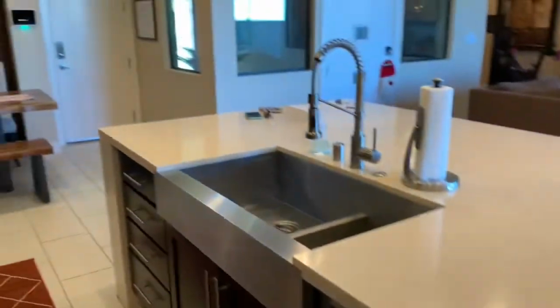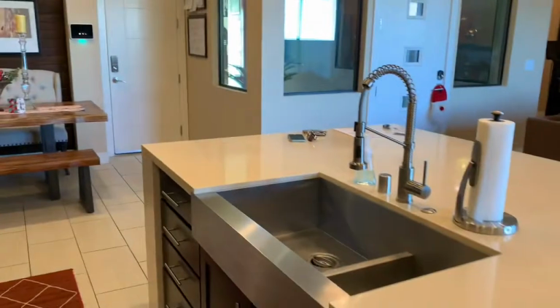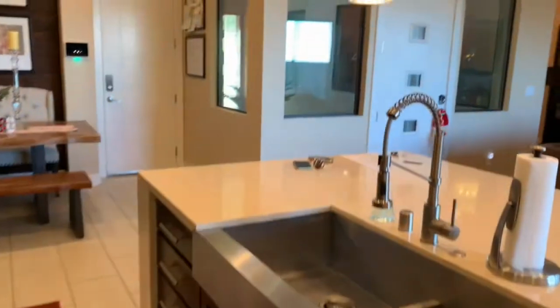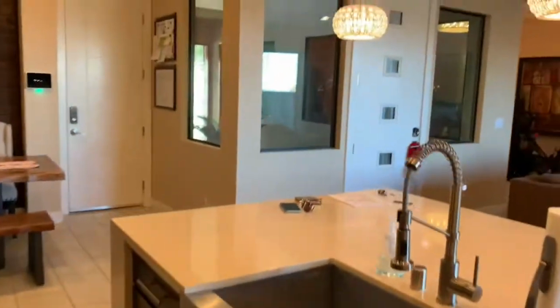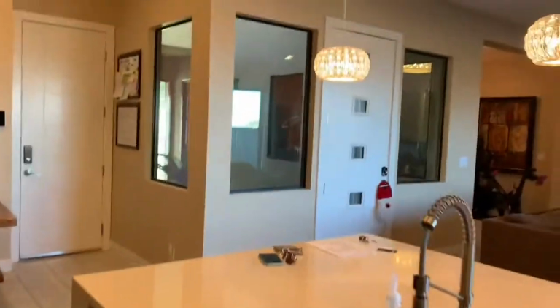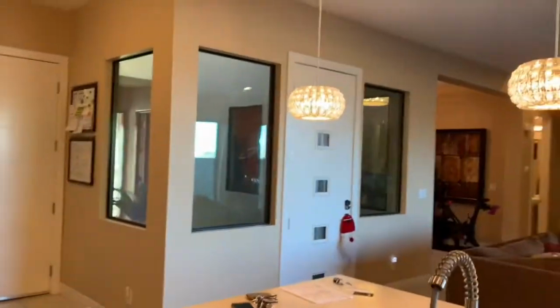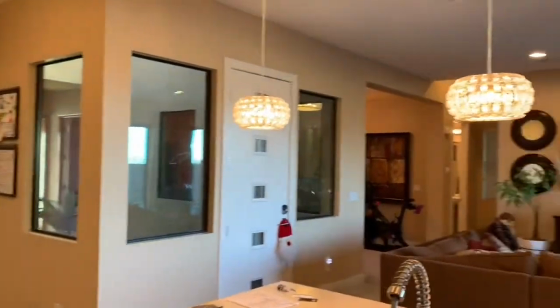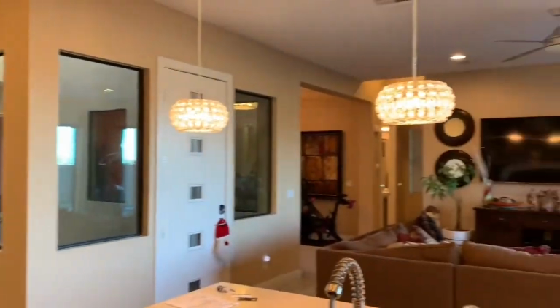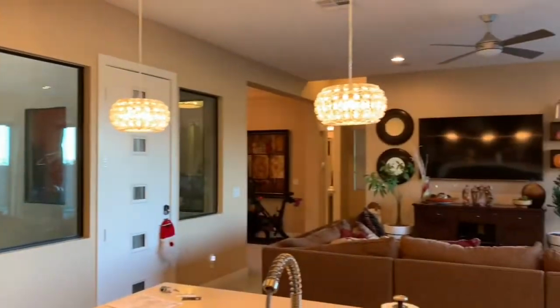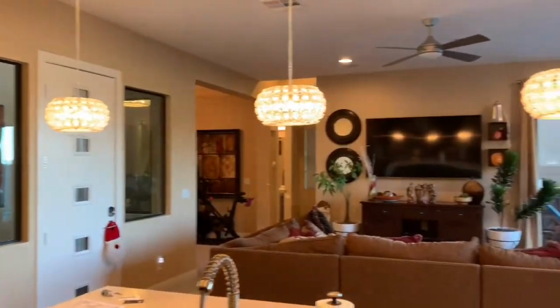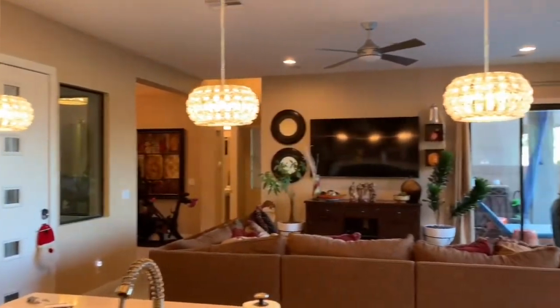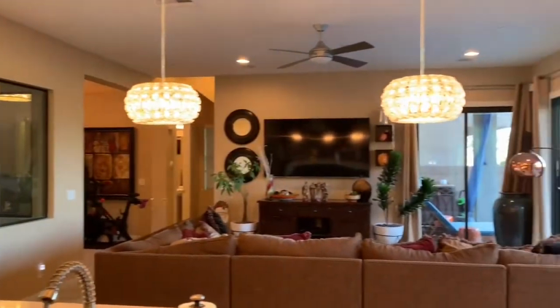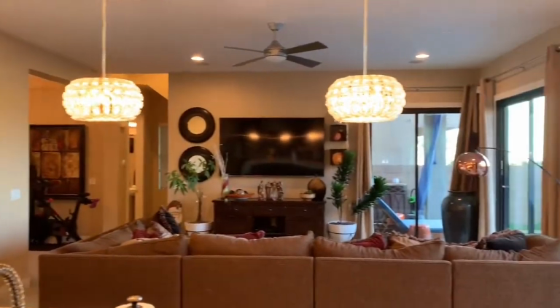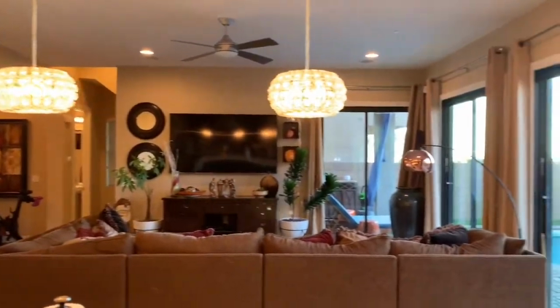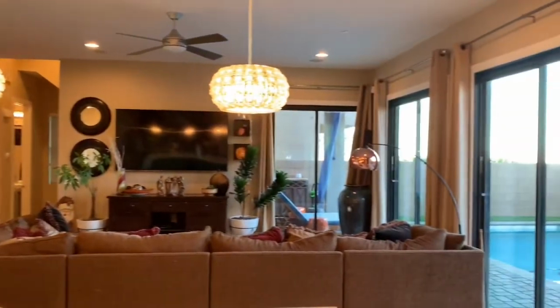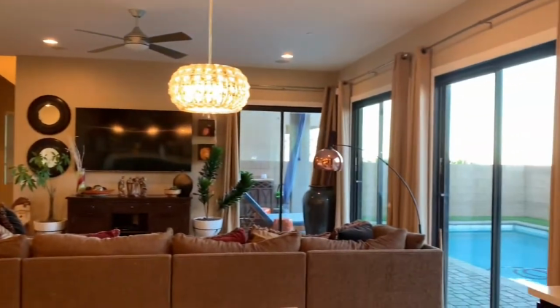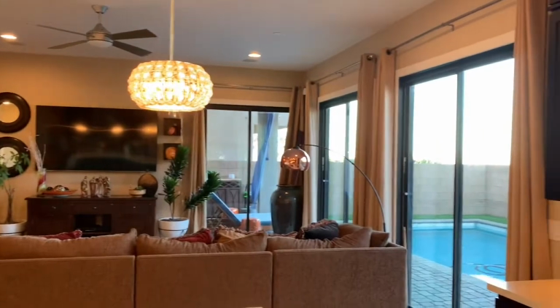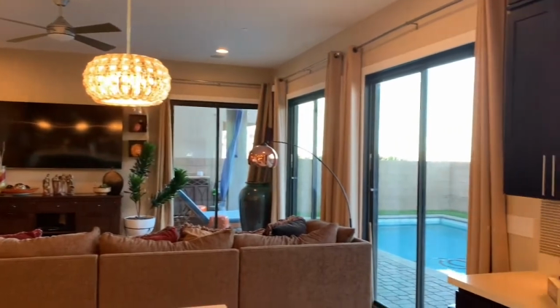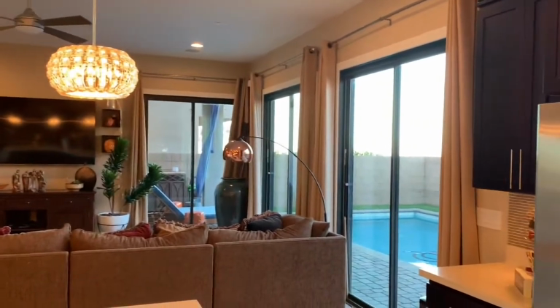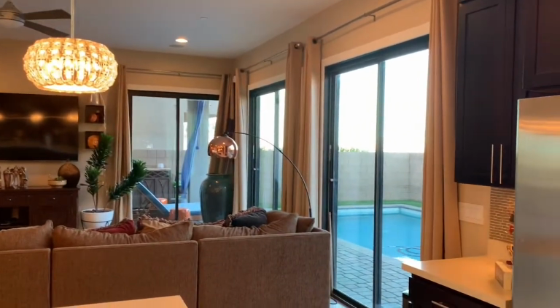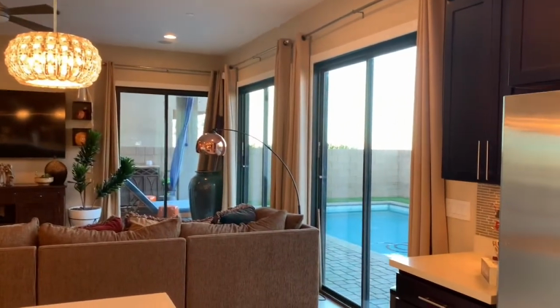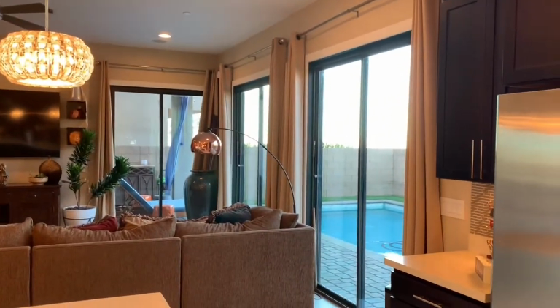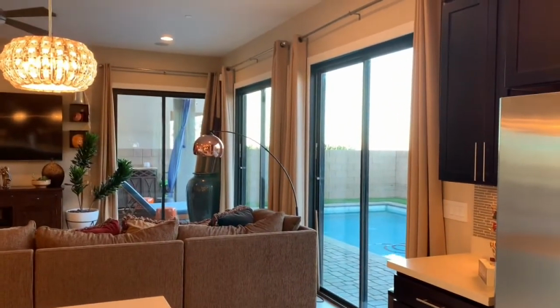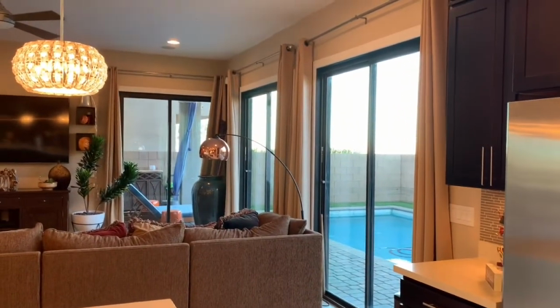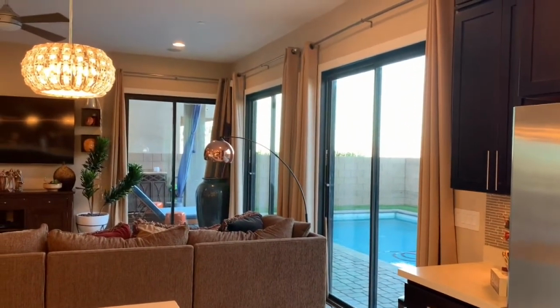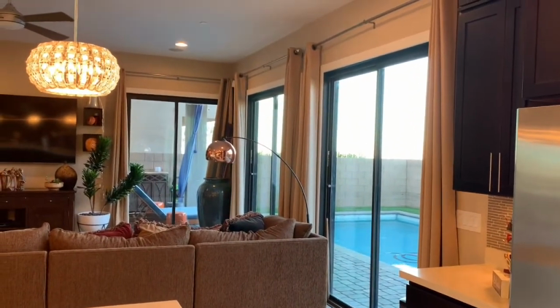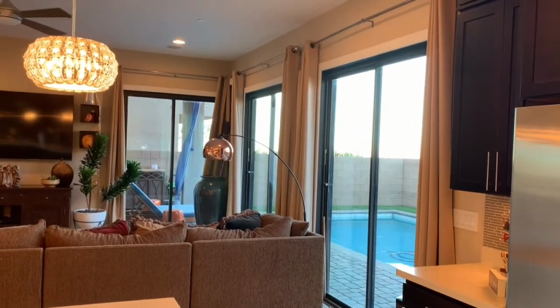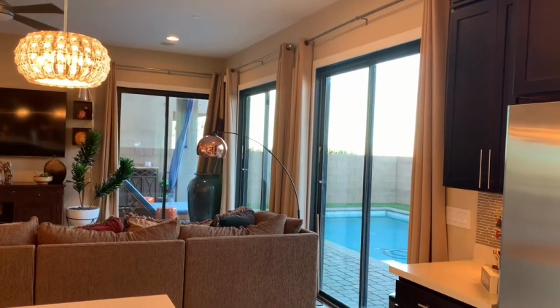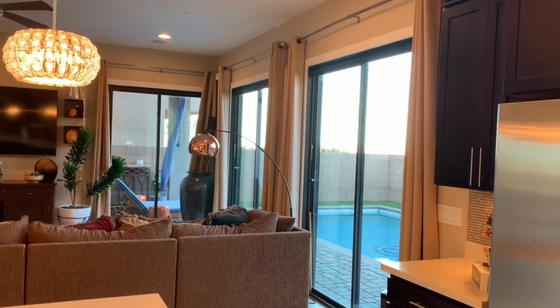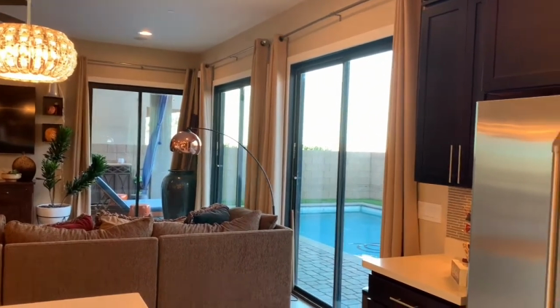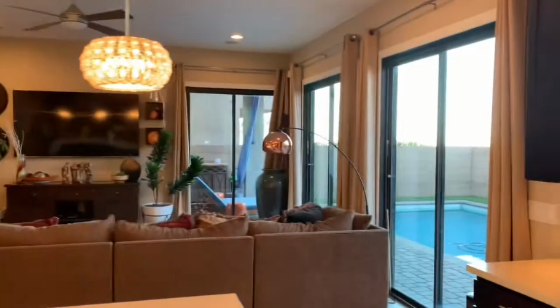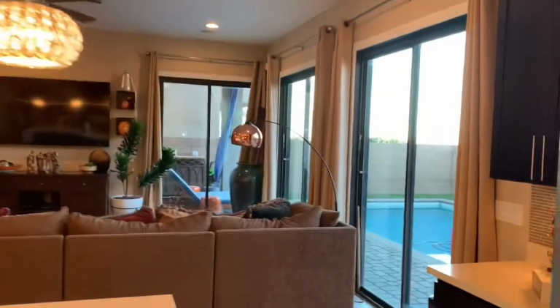Very nice. This is the view from the kitchen looking out to the living room. You've got all those nice big windows — actually sliders — to look out to the pool. Let's go out there and check it out.